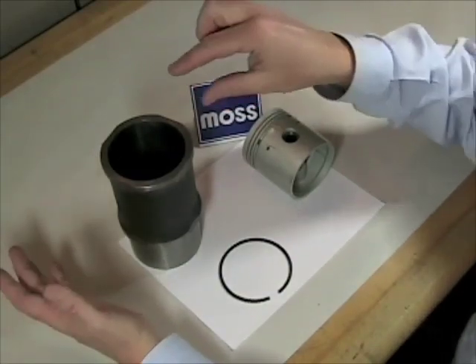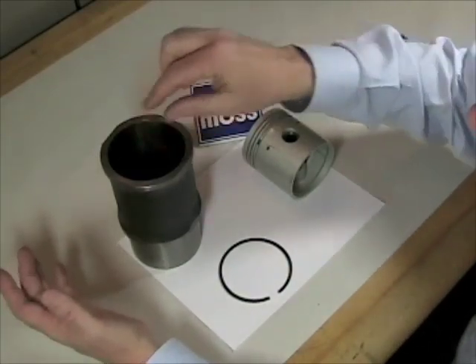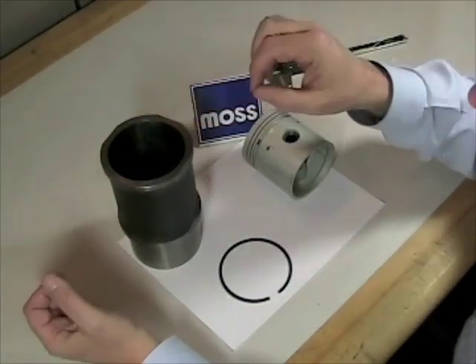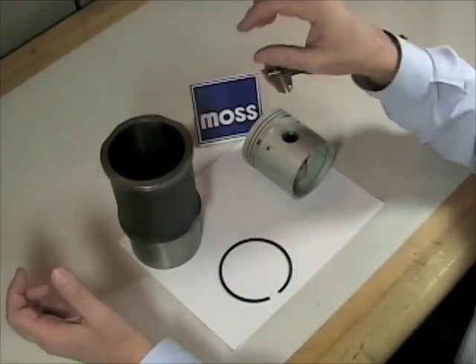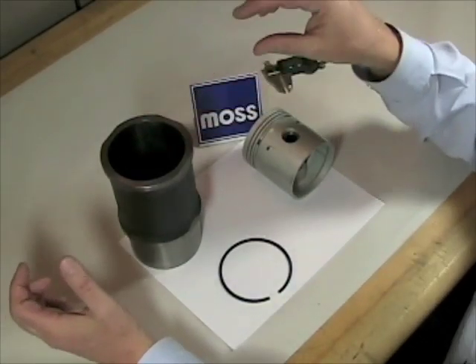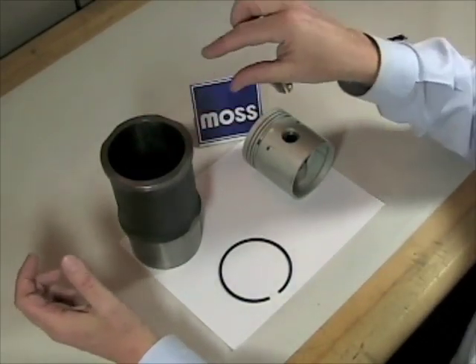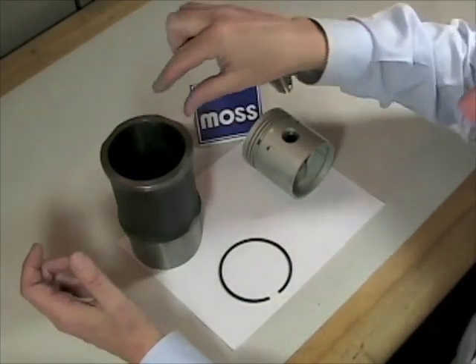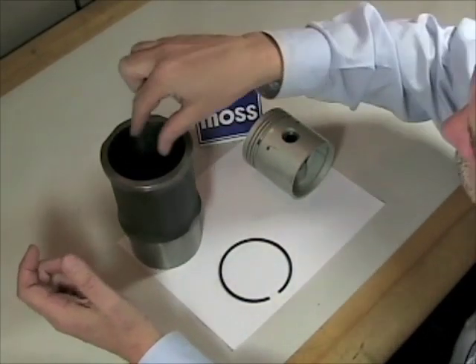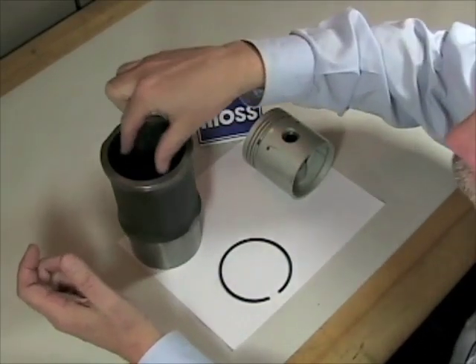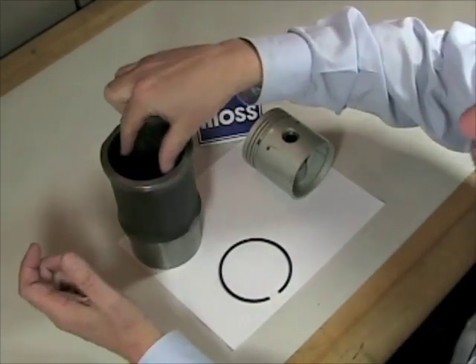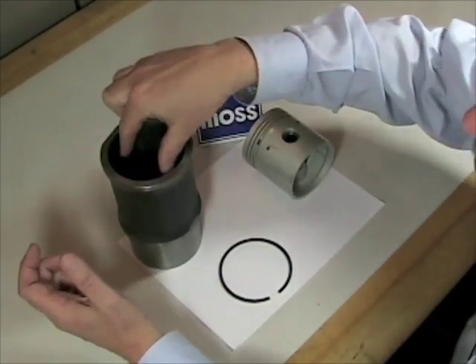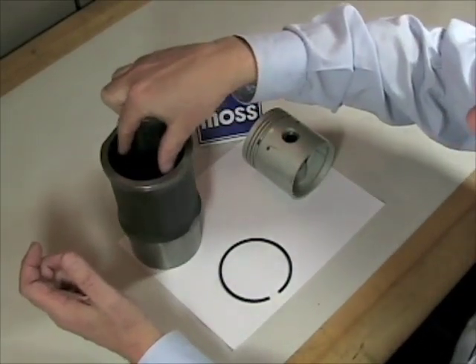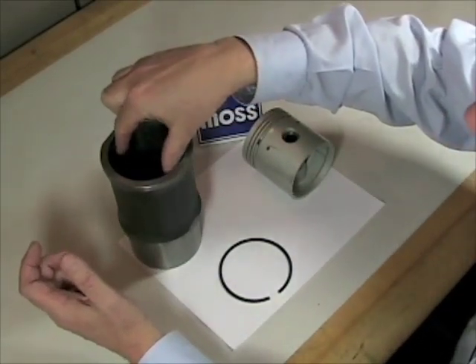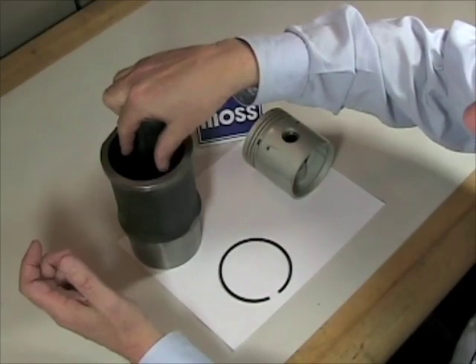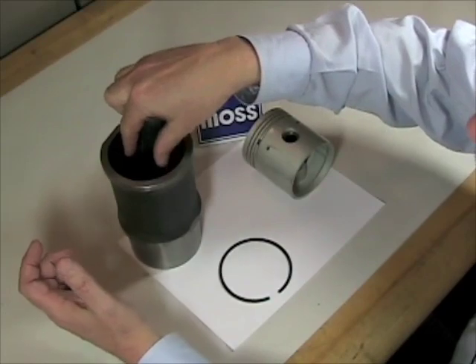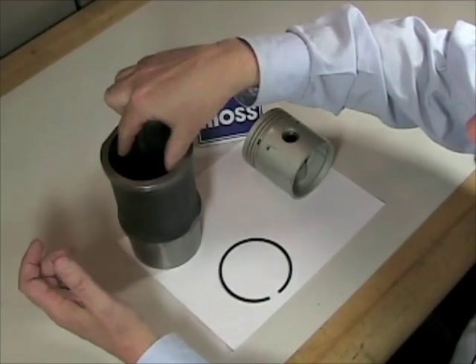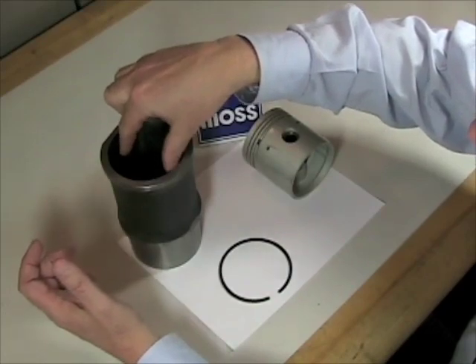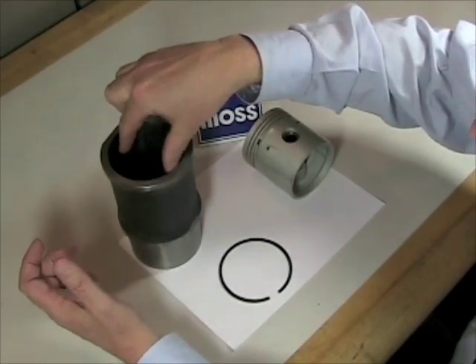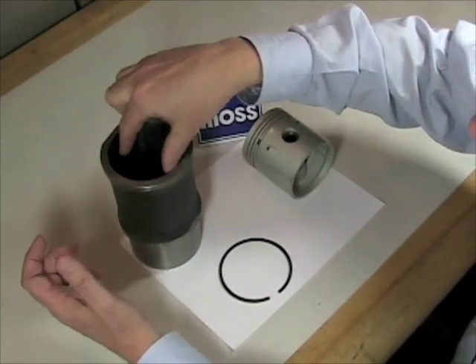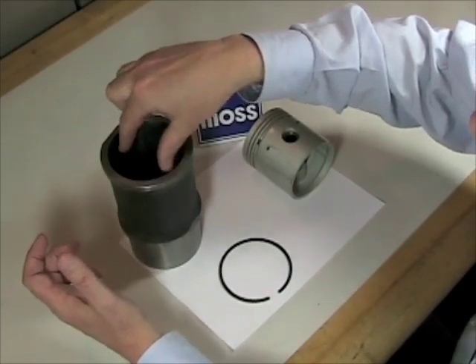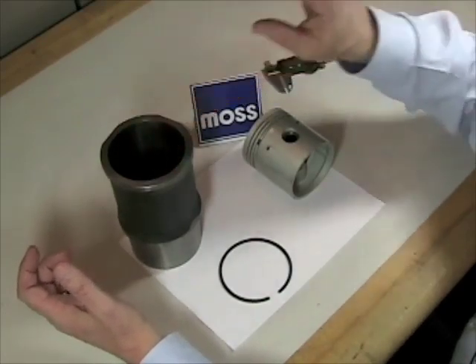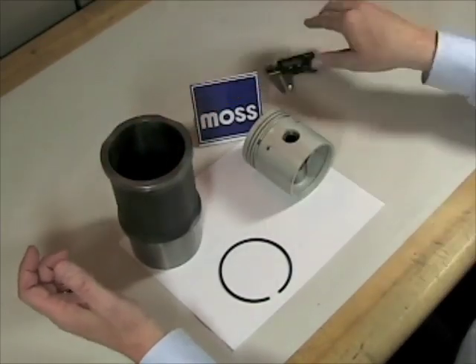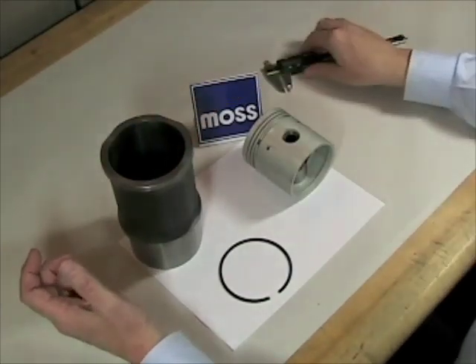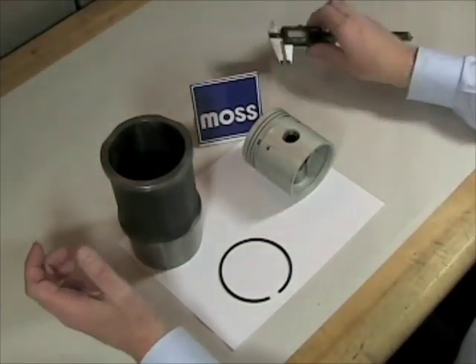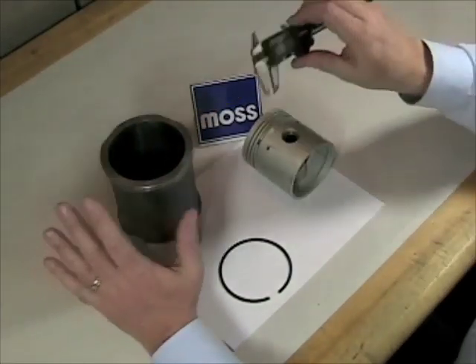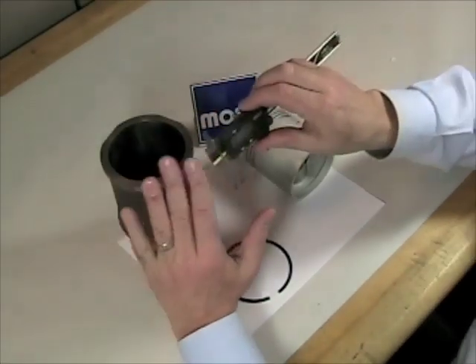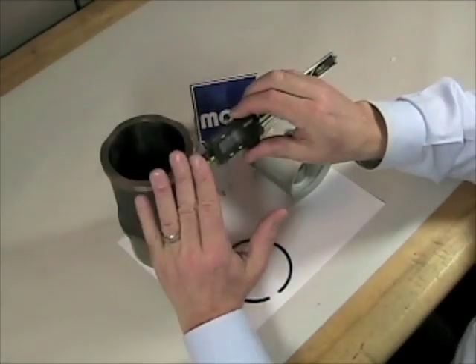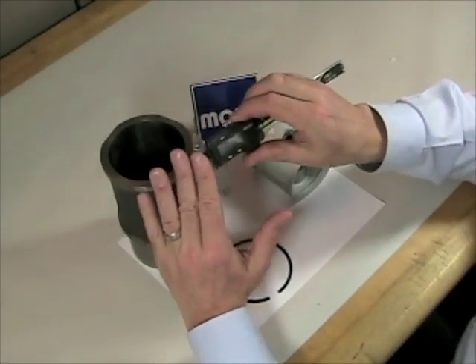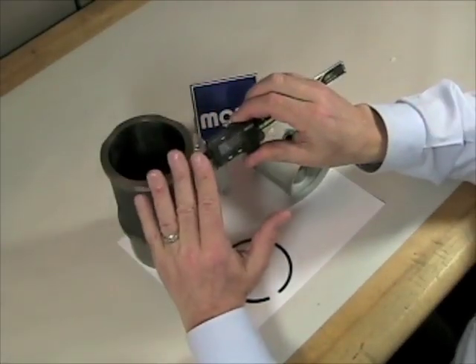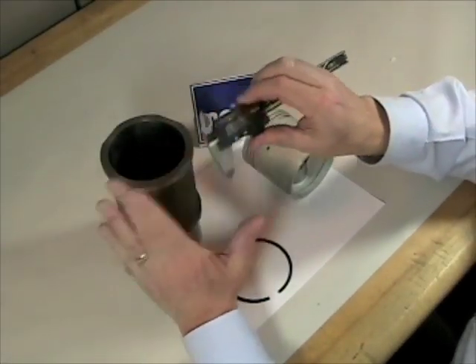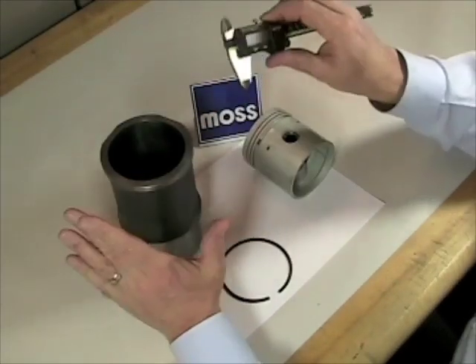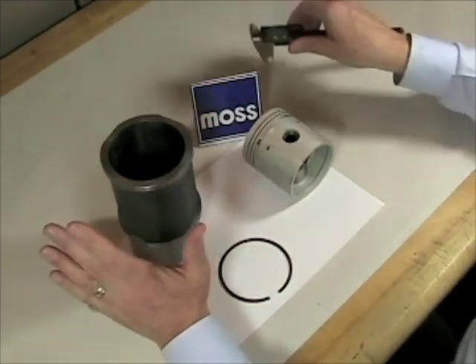In order to do this, we need to work with the tool referred to as a cylinder gauge or a bore gauge. We don't want to try to do this with a set of calipers — that would be unwise.